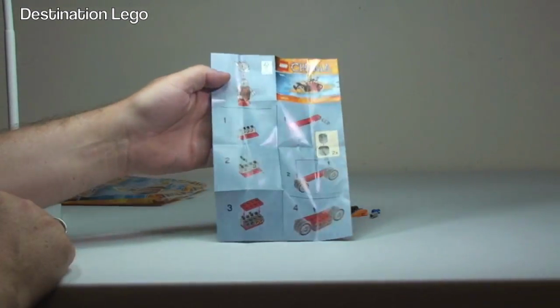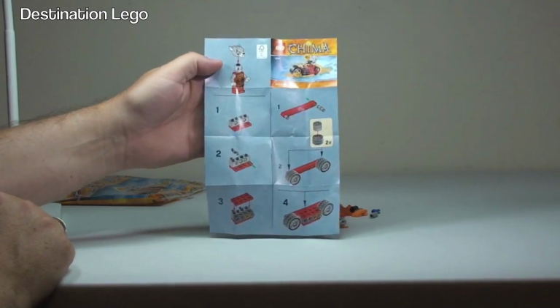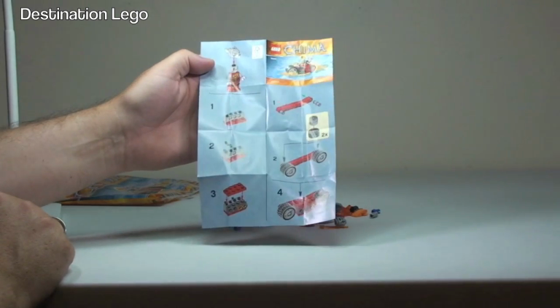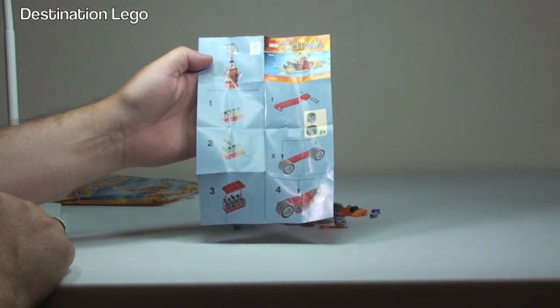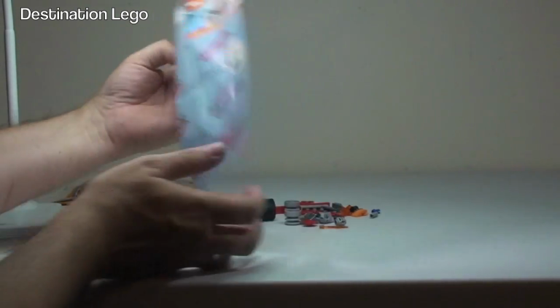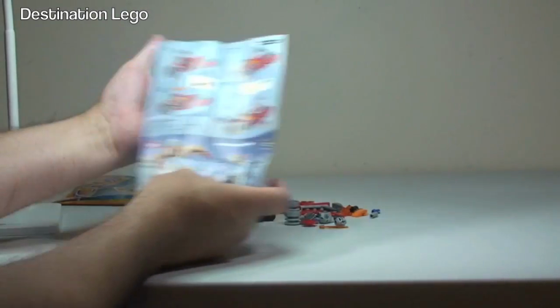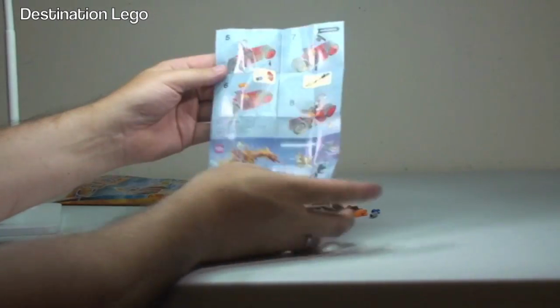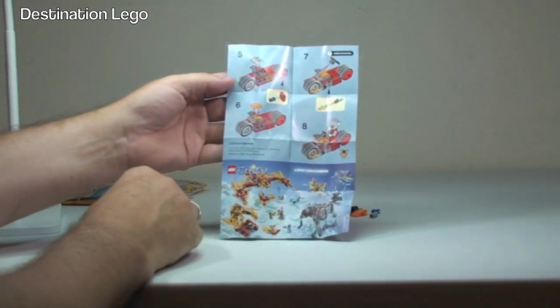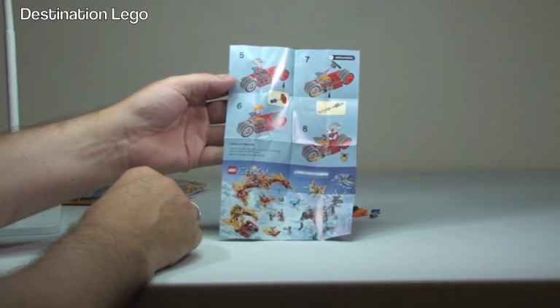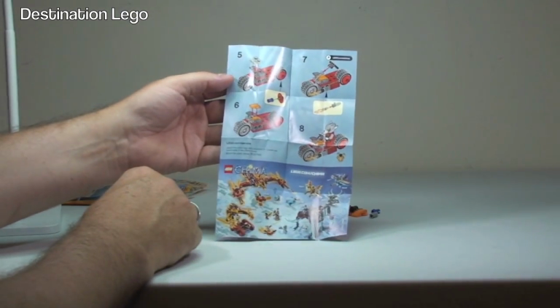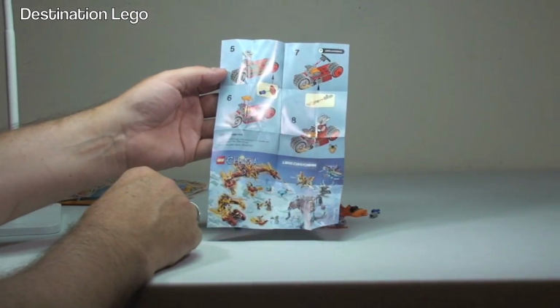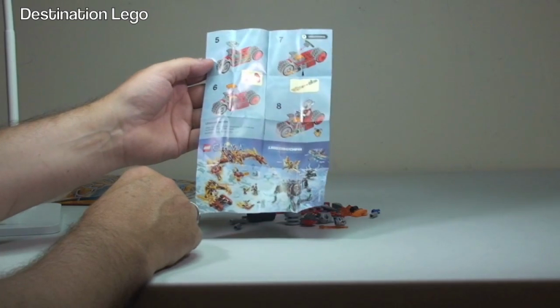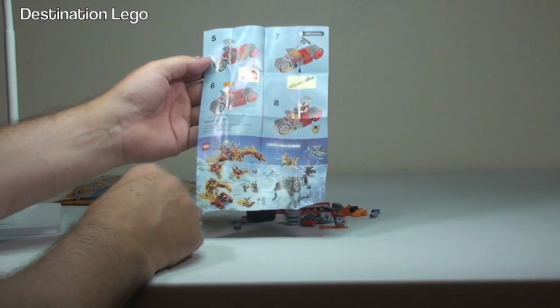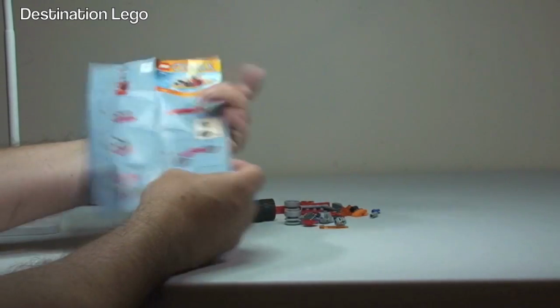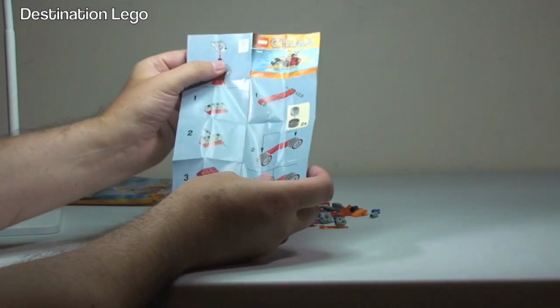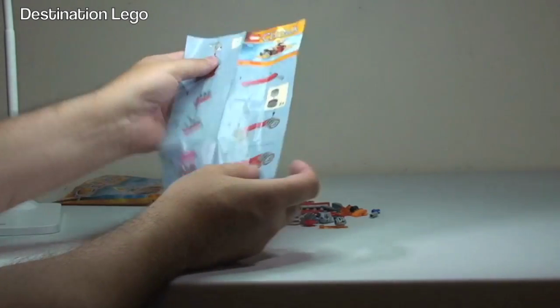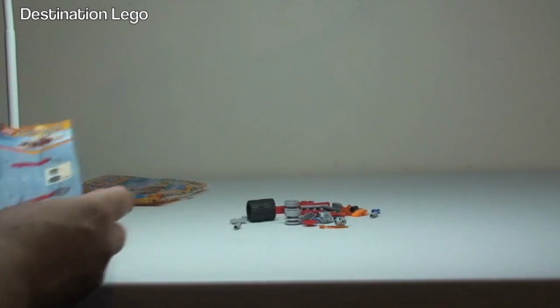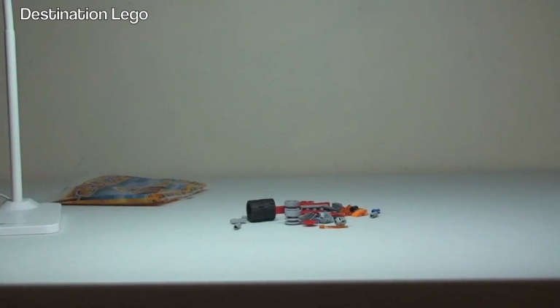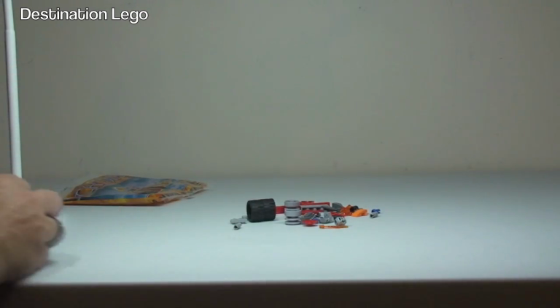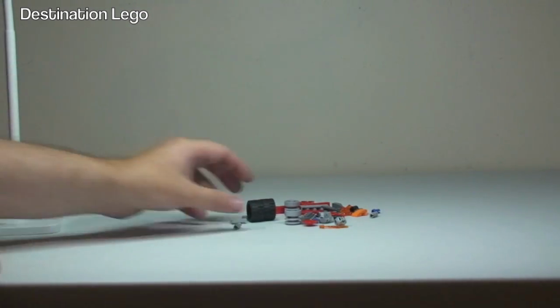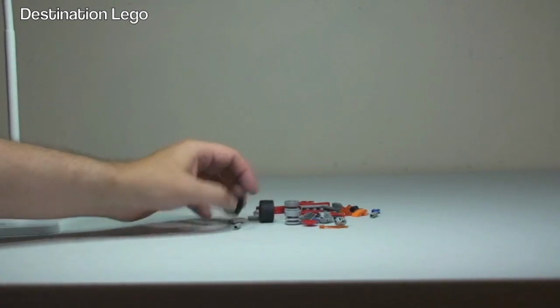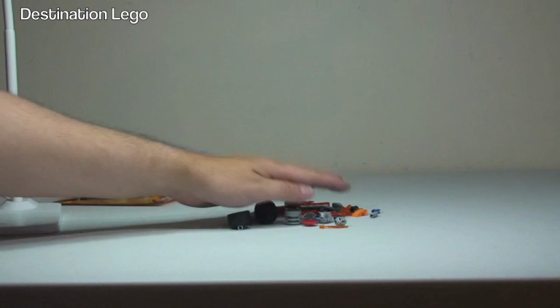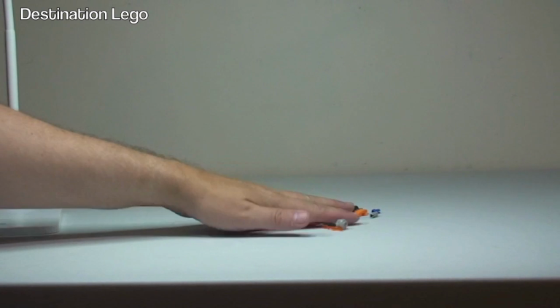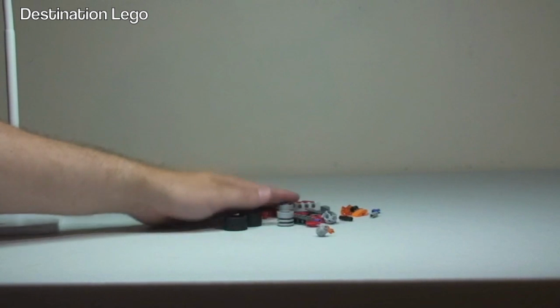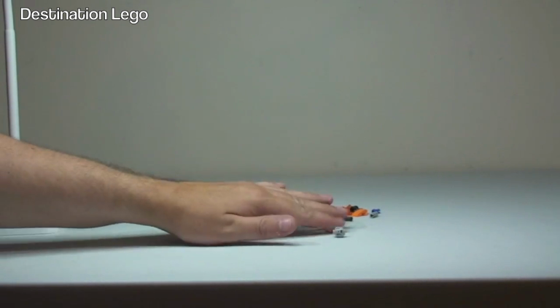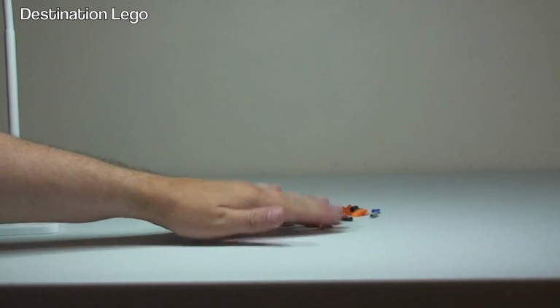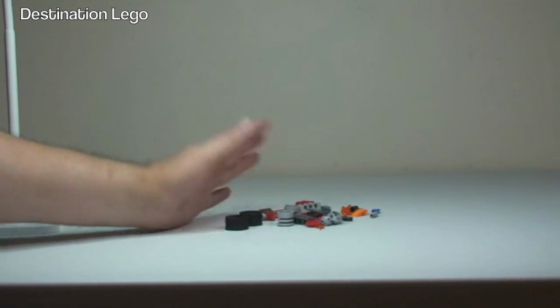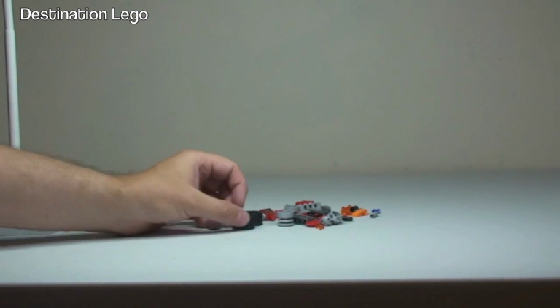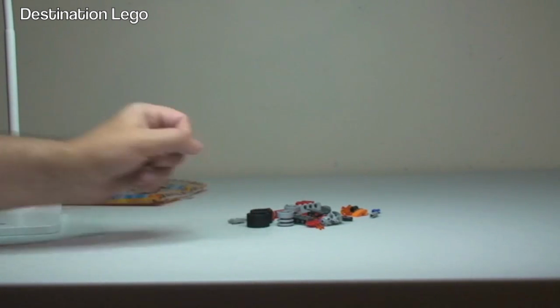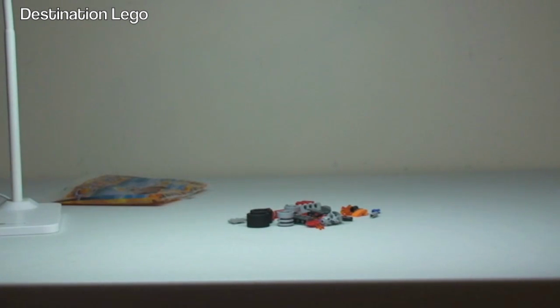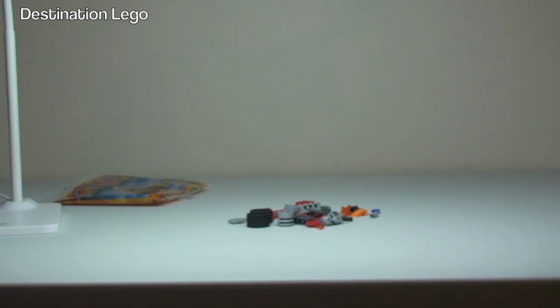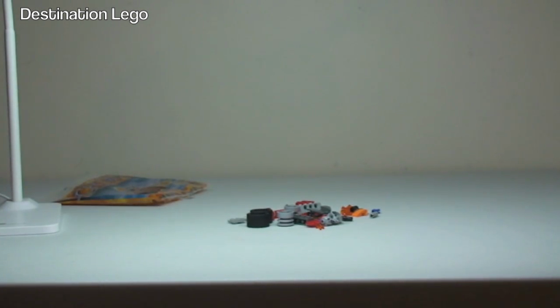That's the size of our instruction manual — one side and a second side, so there's only eight steps. That's it for the instruction manual. Obviously we can see the pieces and it does come with a minifigure too. So let's get this set built.